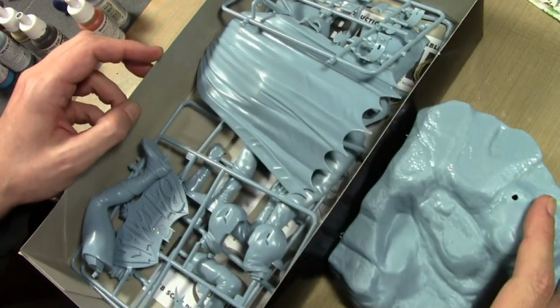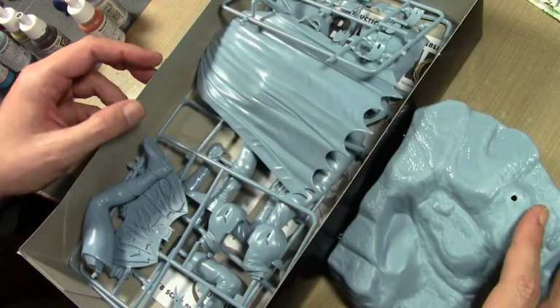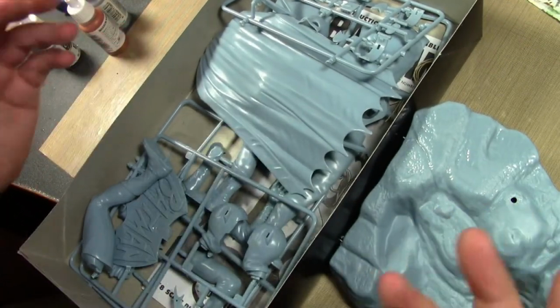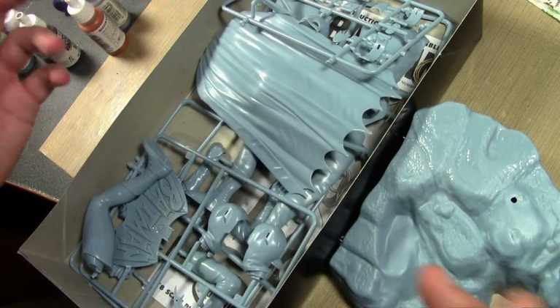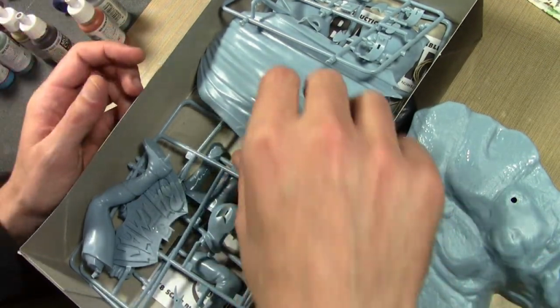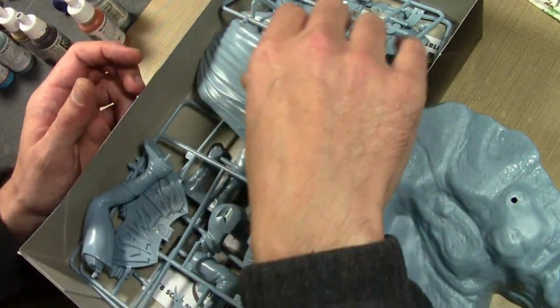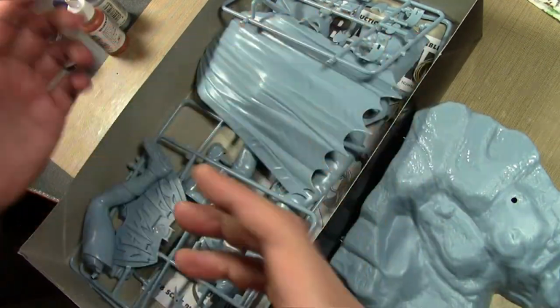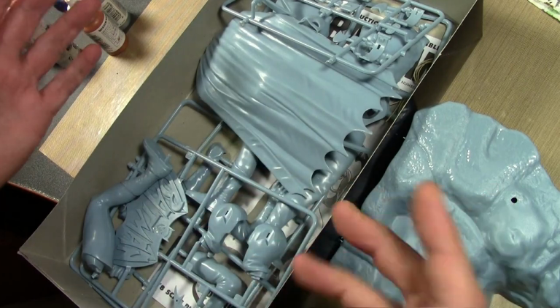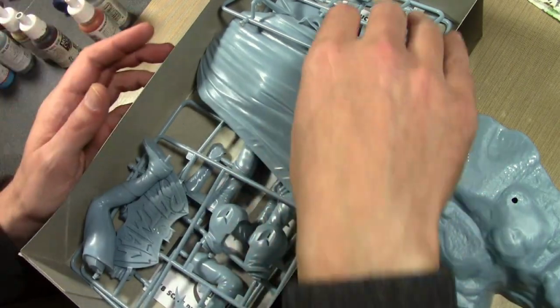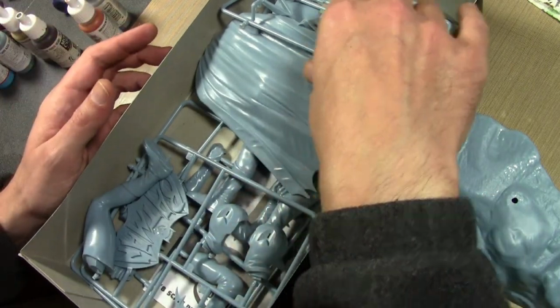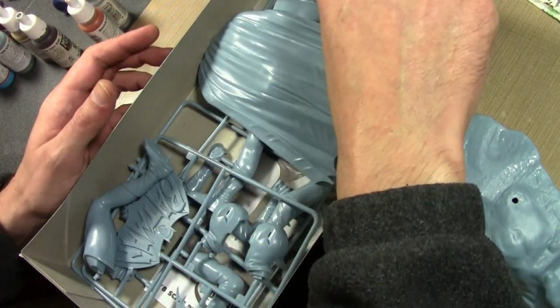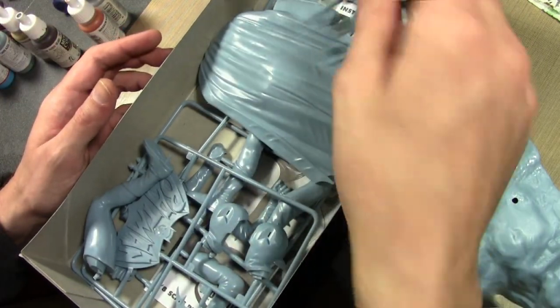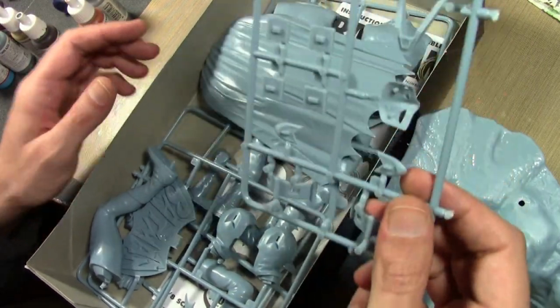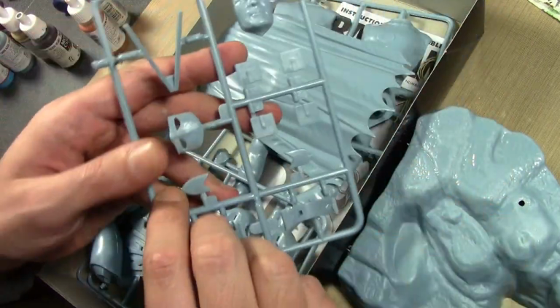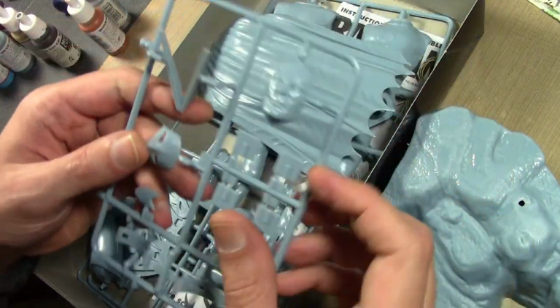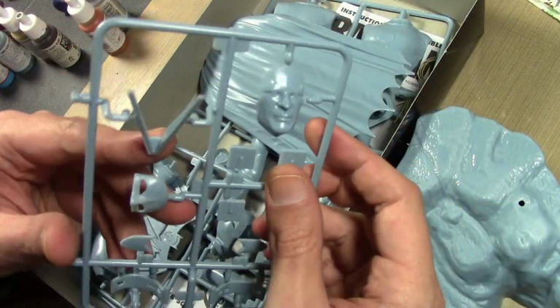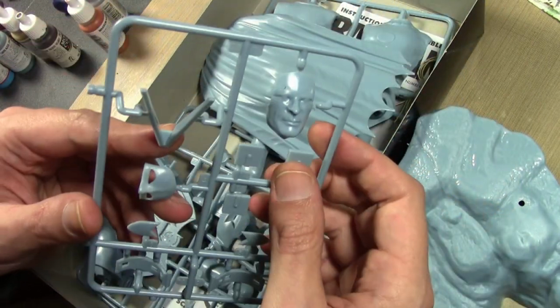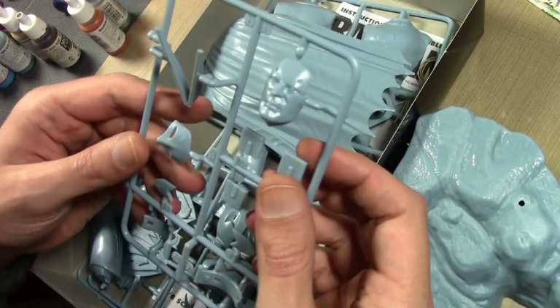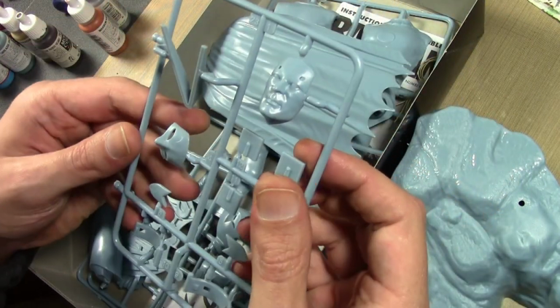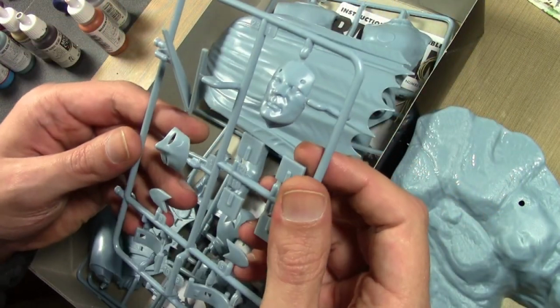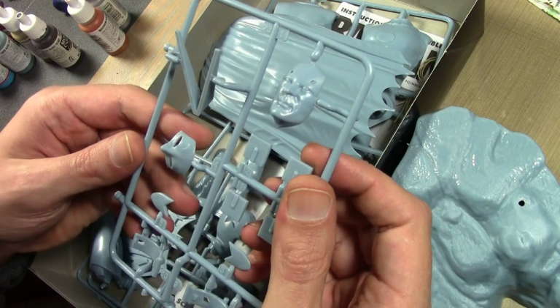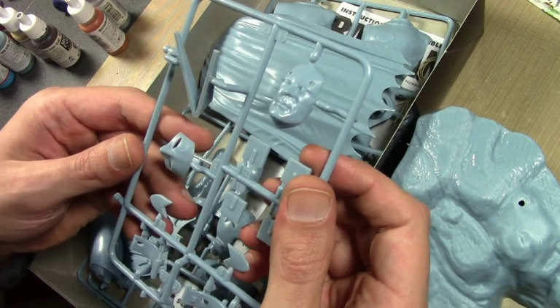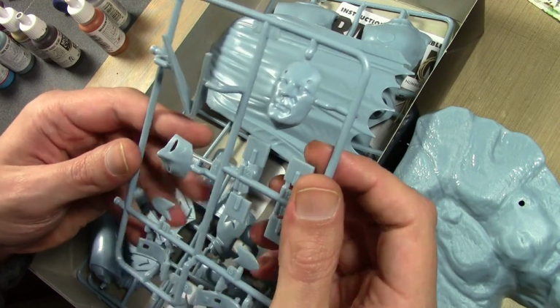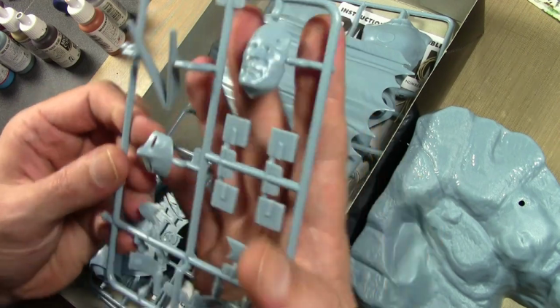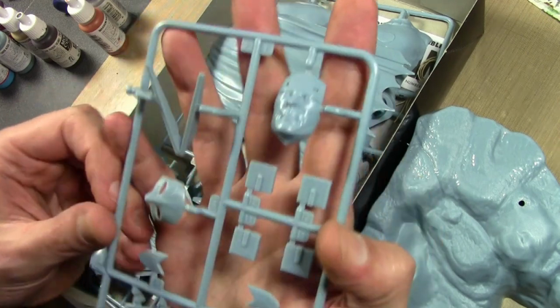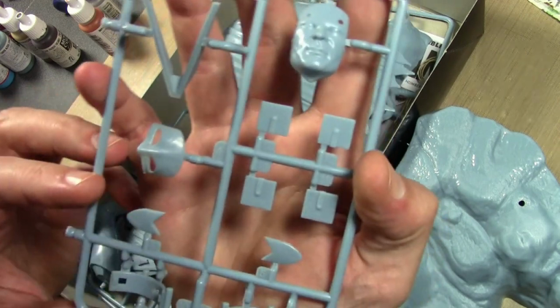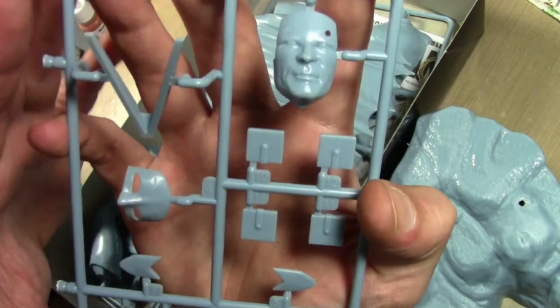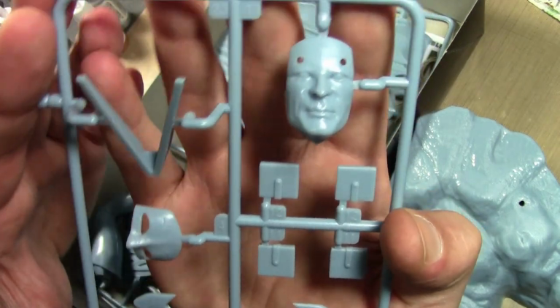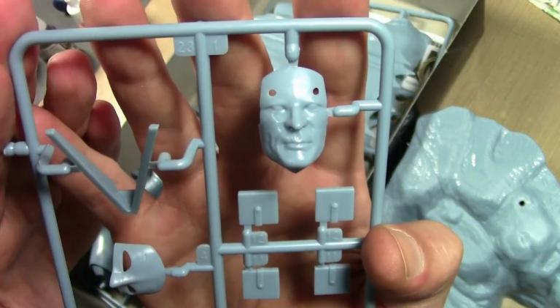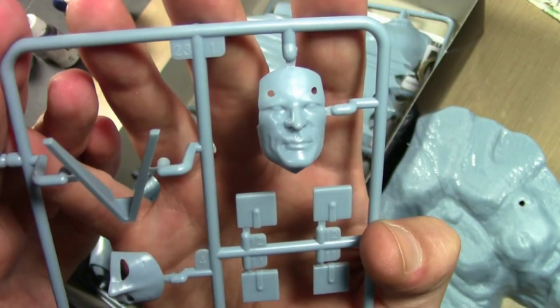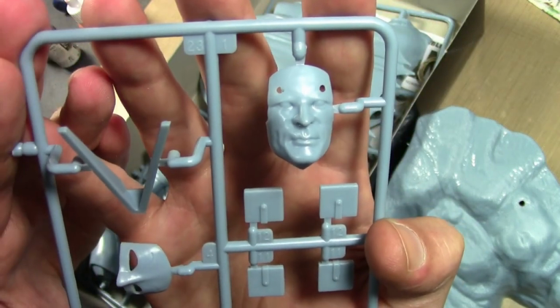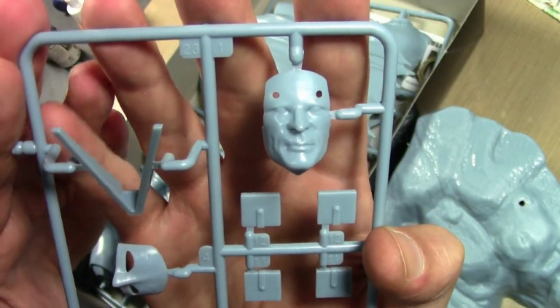I've actually never built any plastic large figures because the details tend to be really soft on these, and I never found anything appealing until this one.